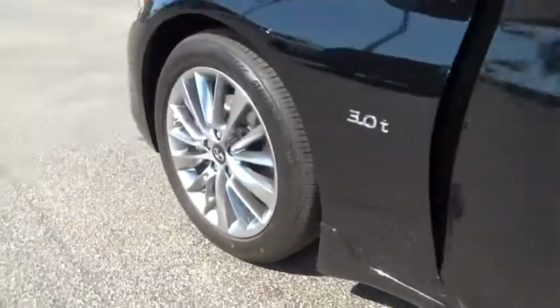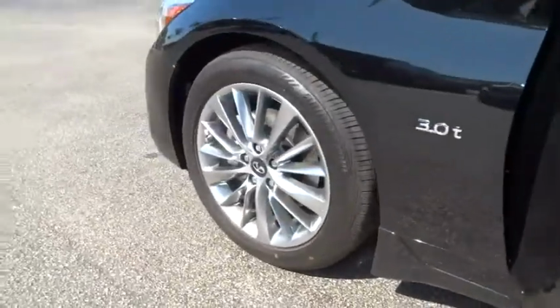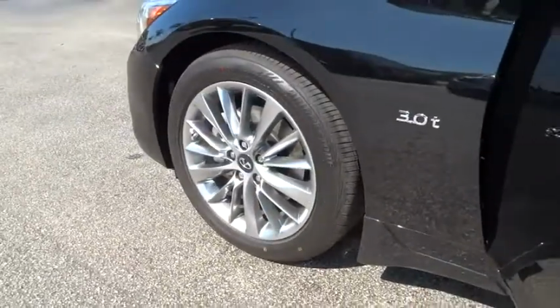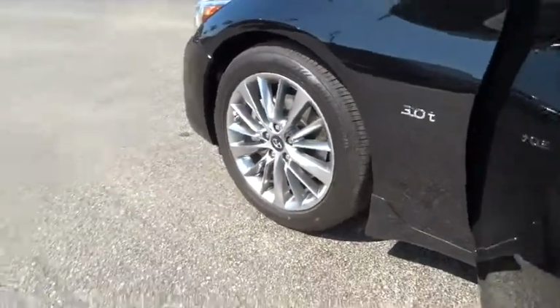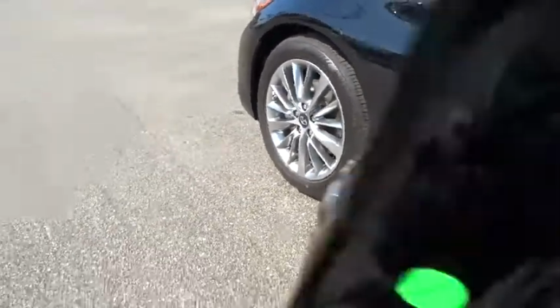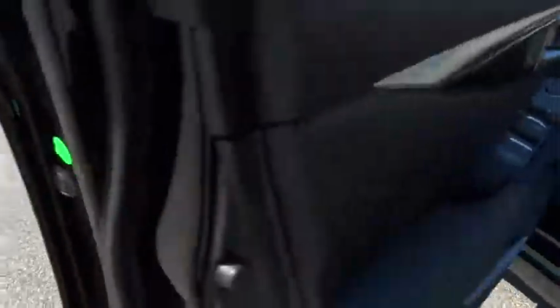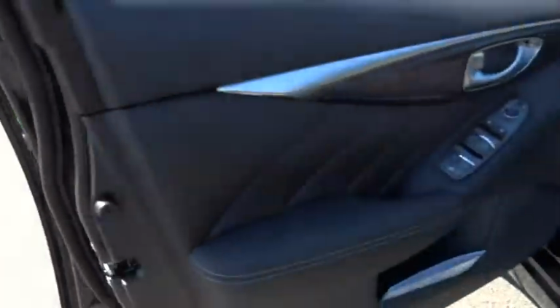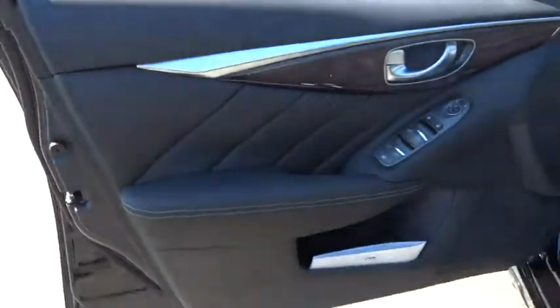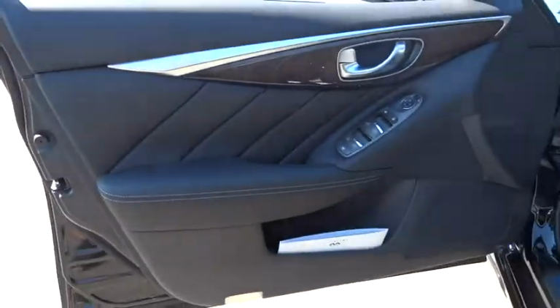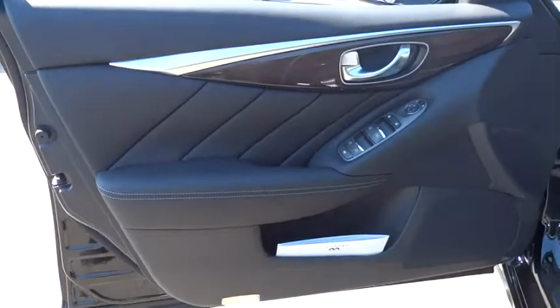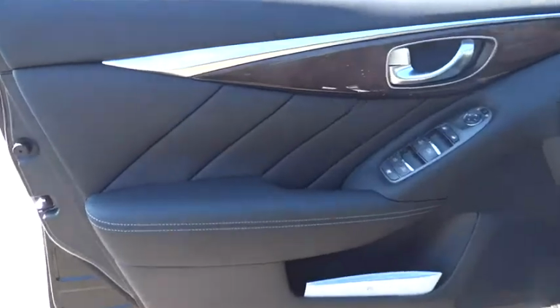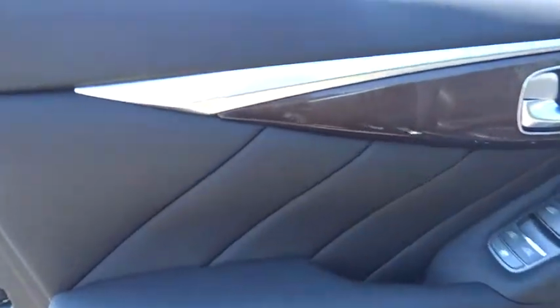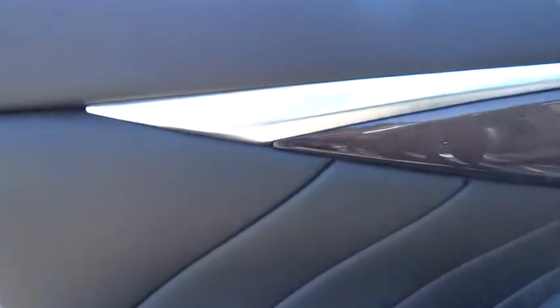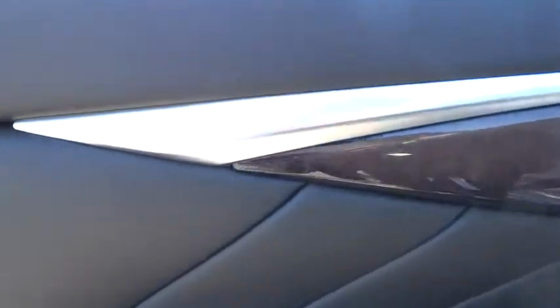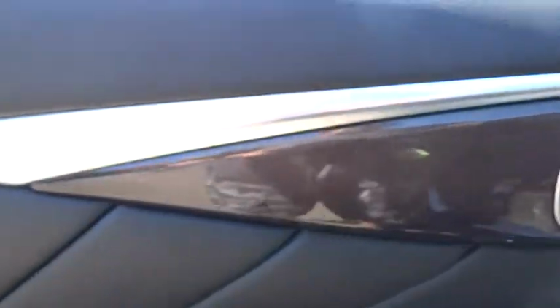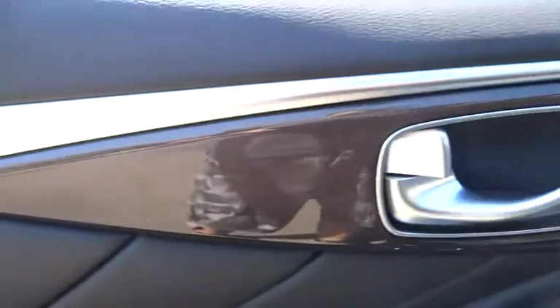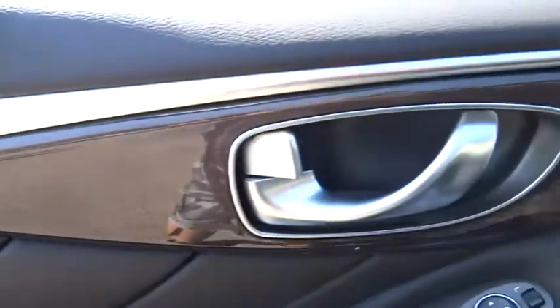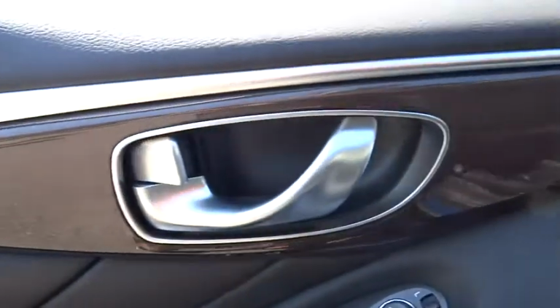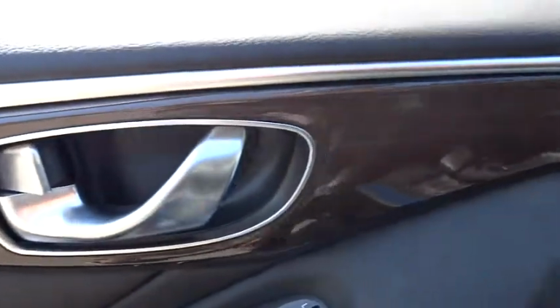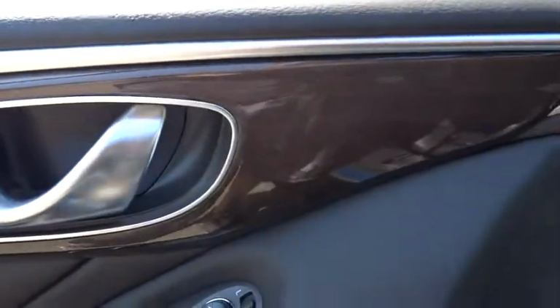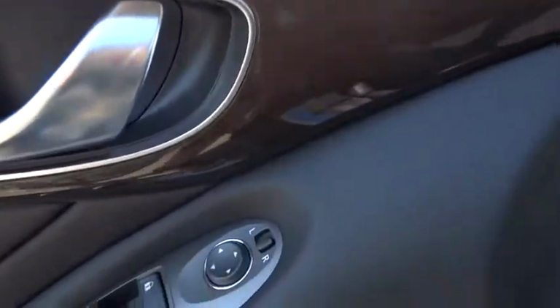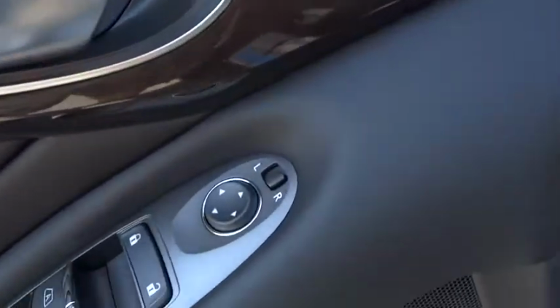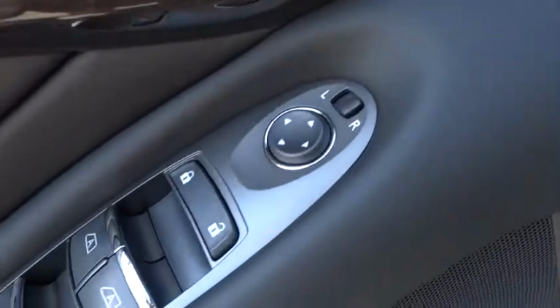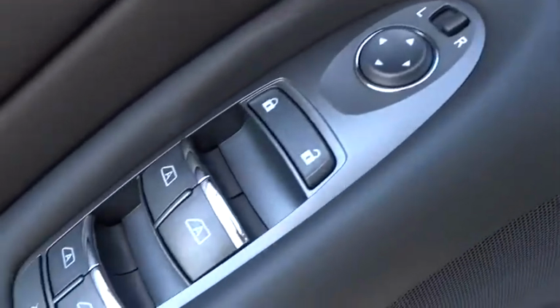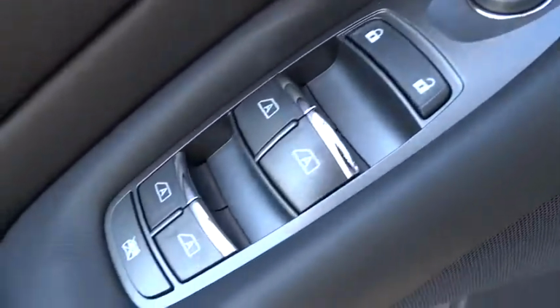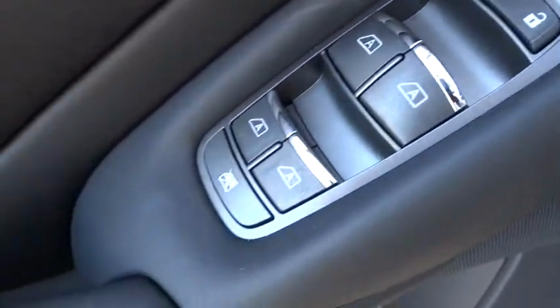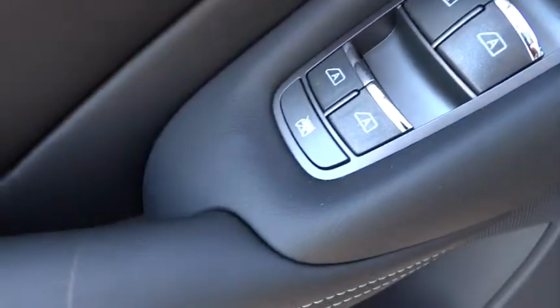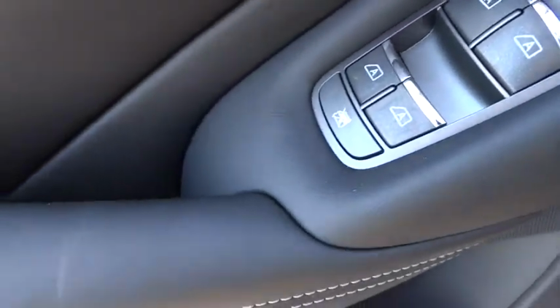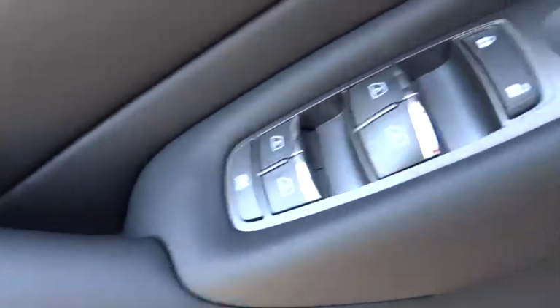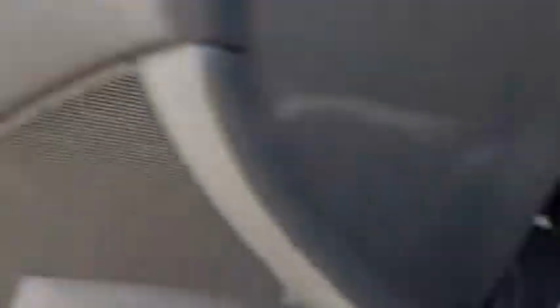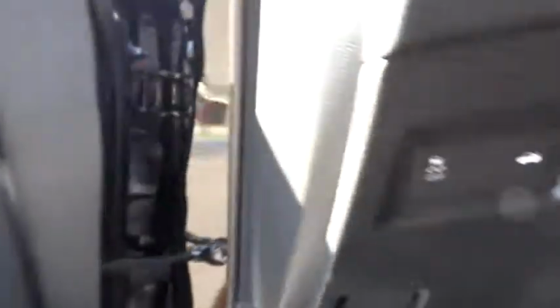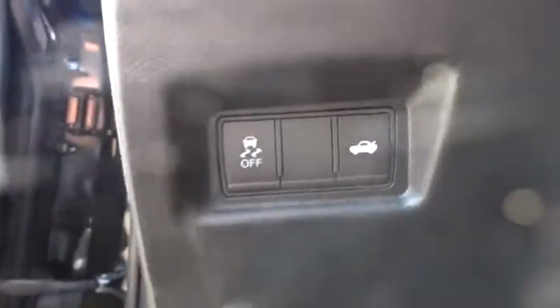Here are some of this vehicle's great options: power passenger seat, traction control, dual airbags, leather-wrapped steering wheel, power steering, four-wheel disc brakes, compass, fog lights, trip computer, CD player.